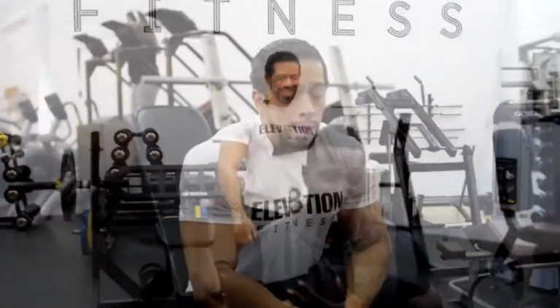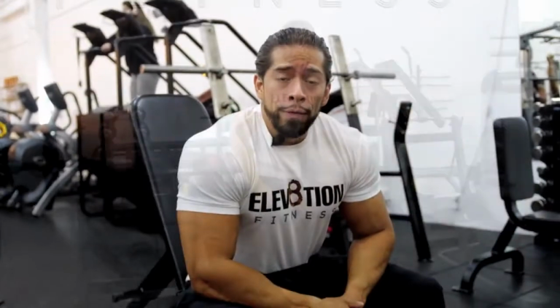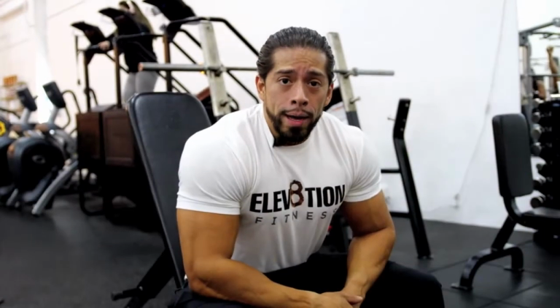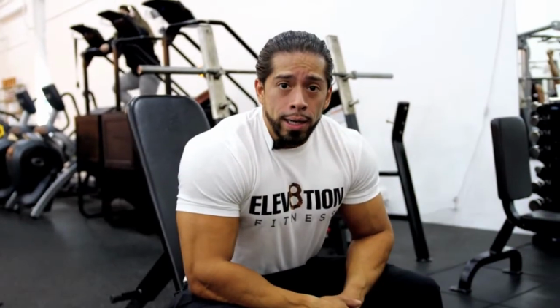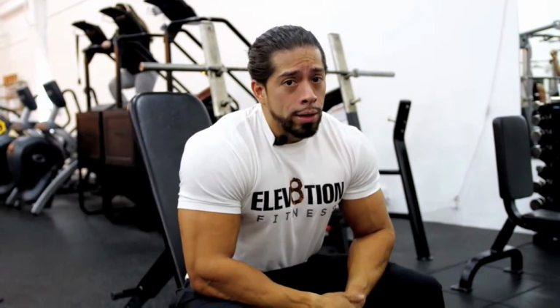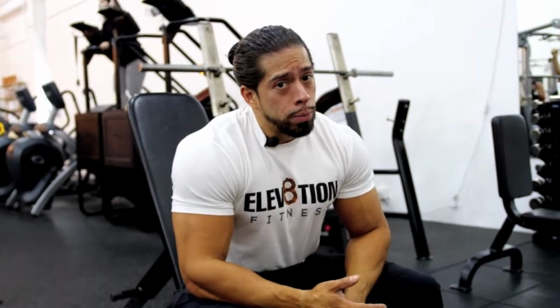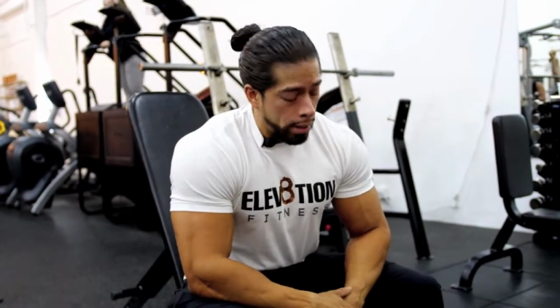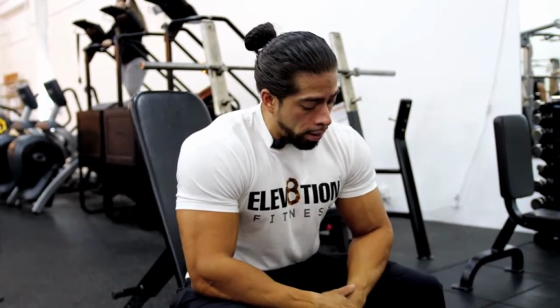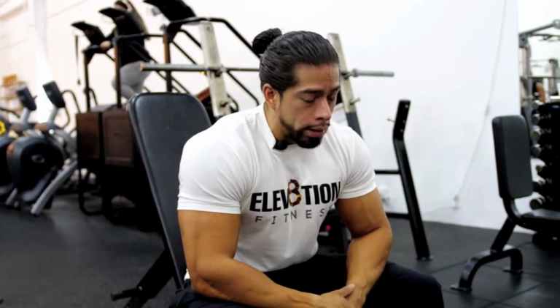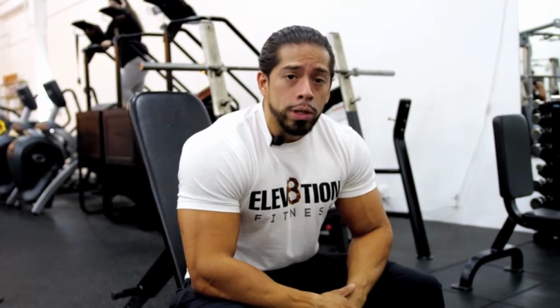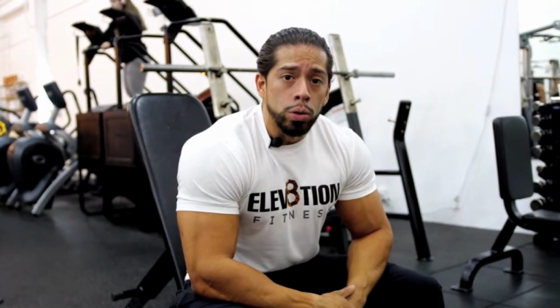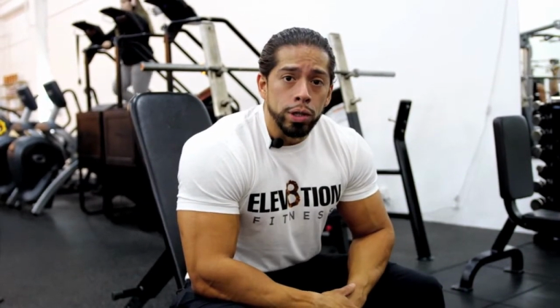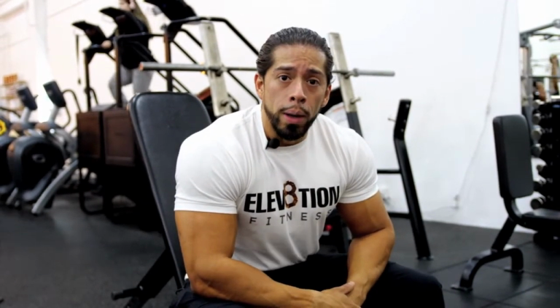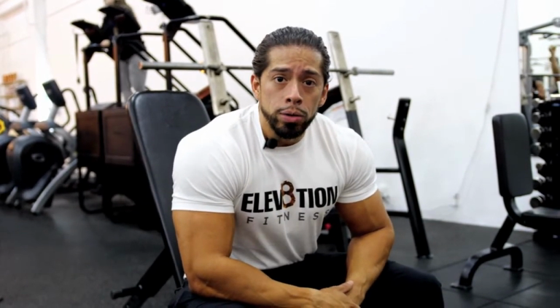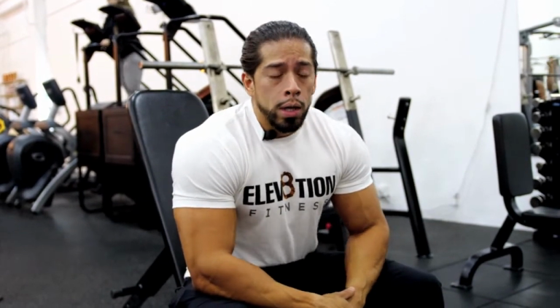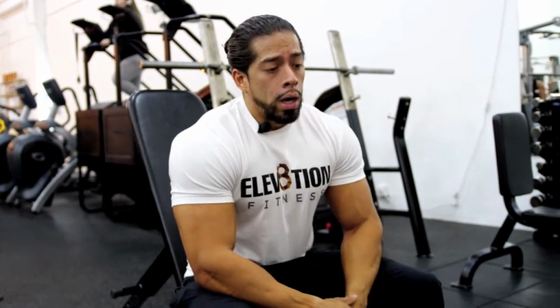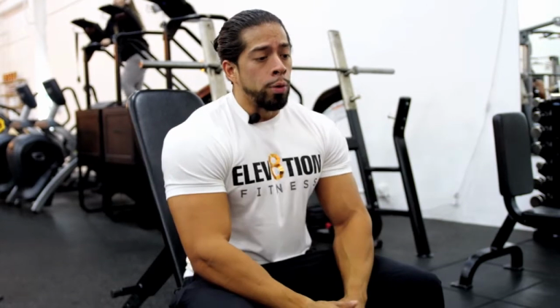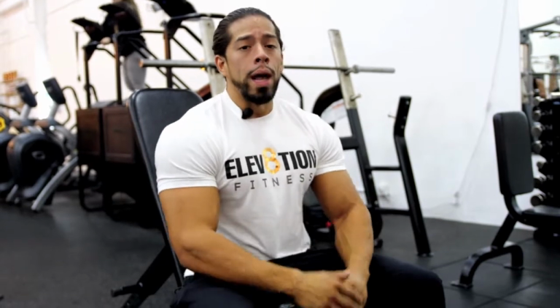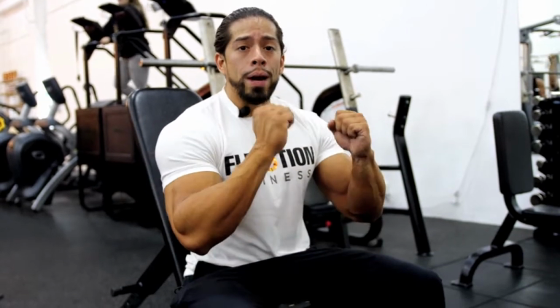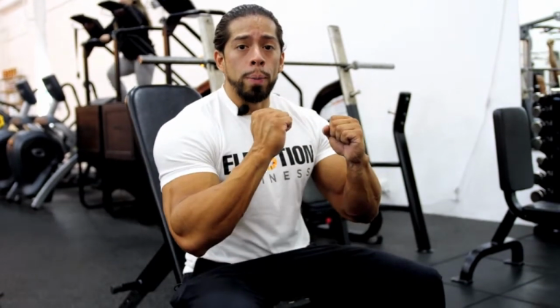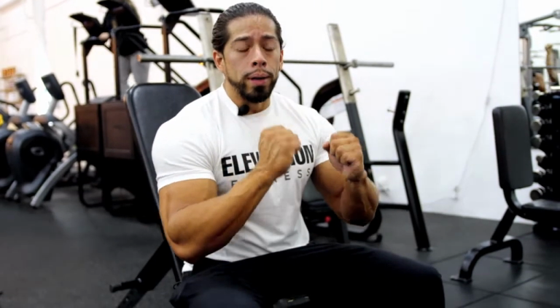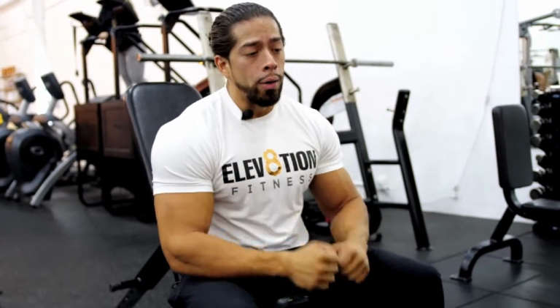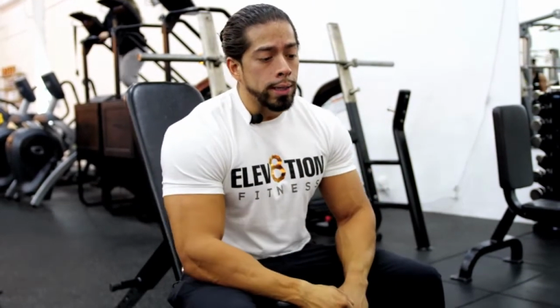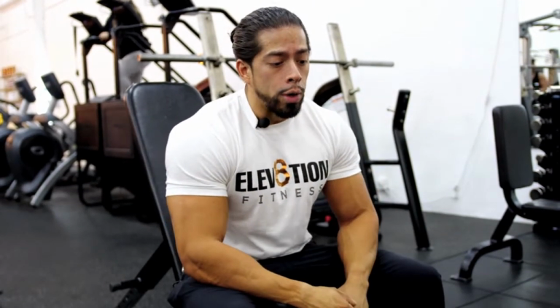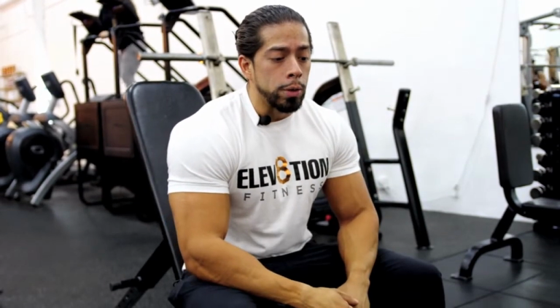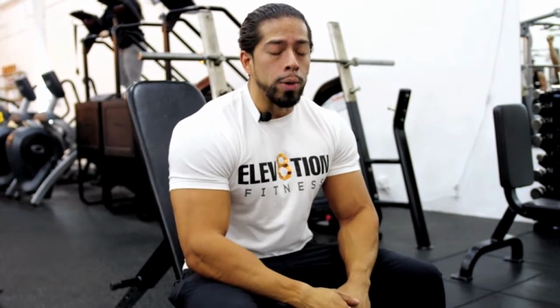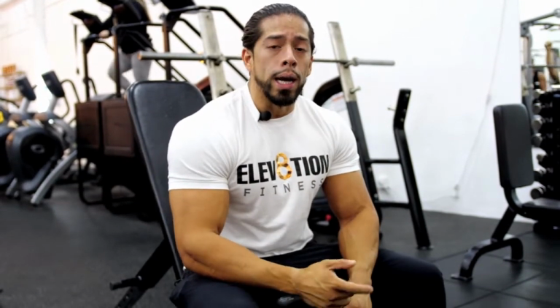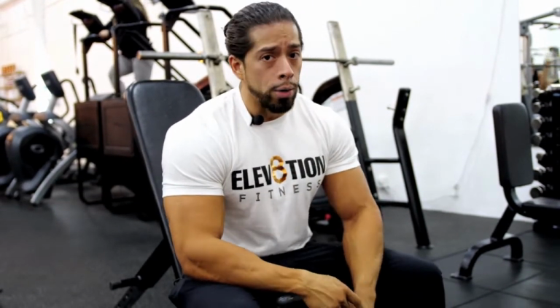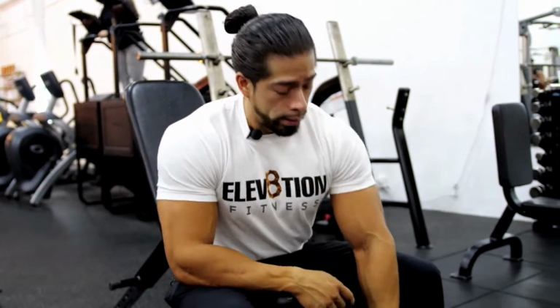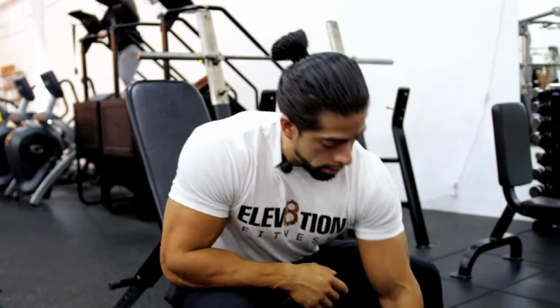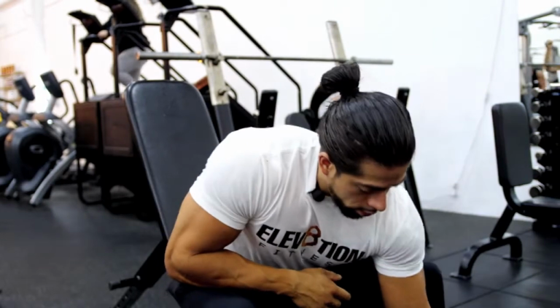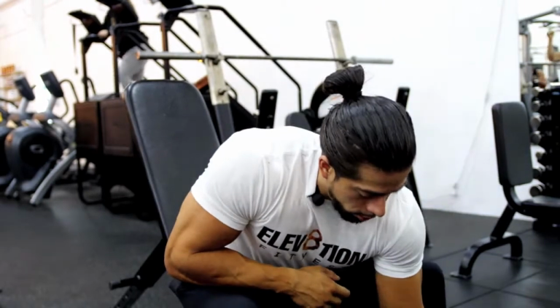The last and final exercise — another superset. We're going to superset shoulder presses with dumbbells using a narrow grip, and superset it with a side lateral raise.